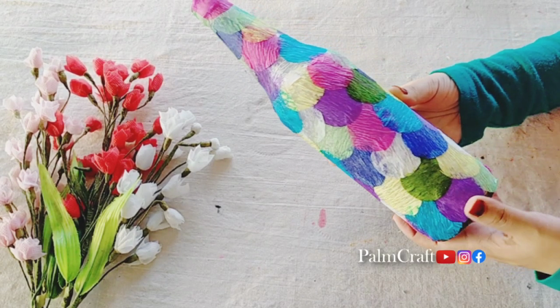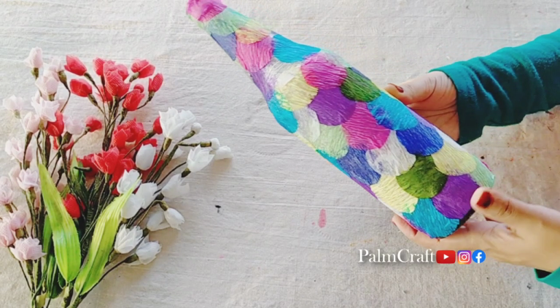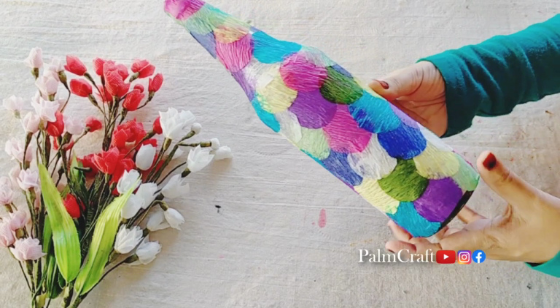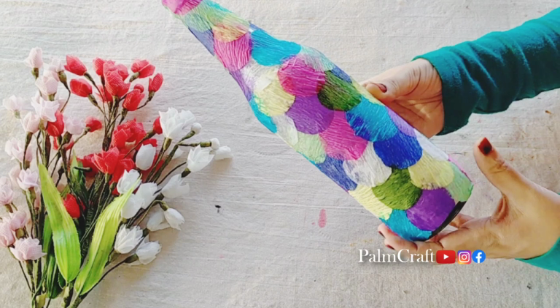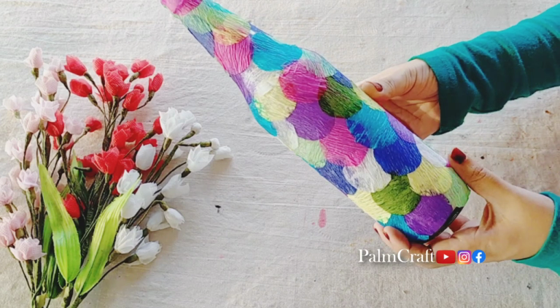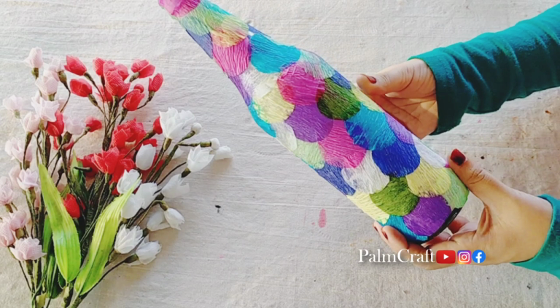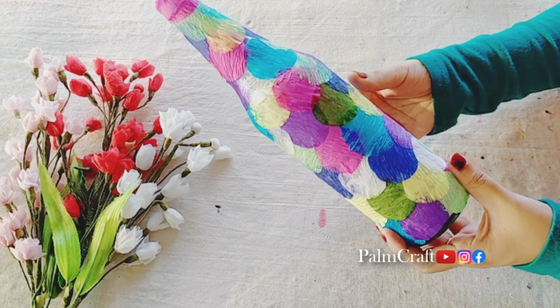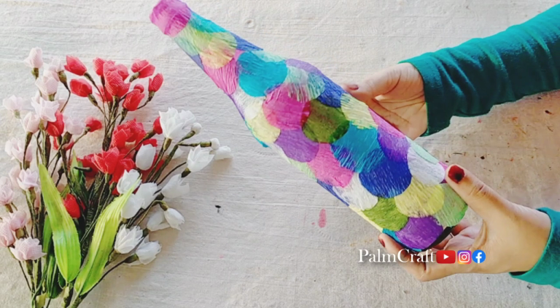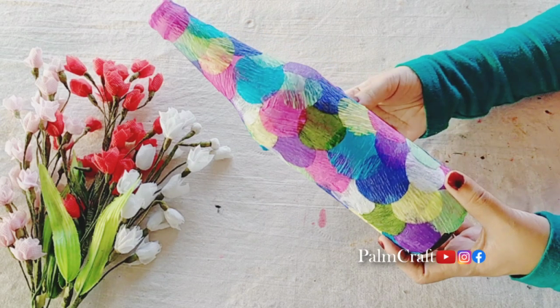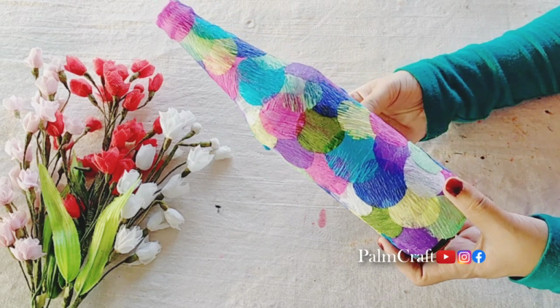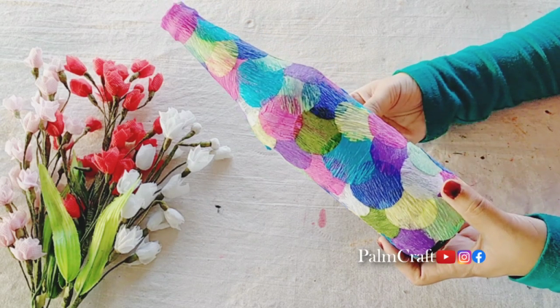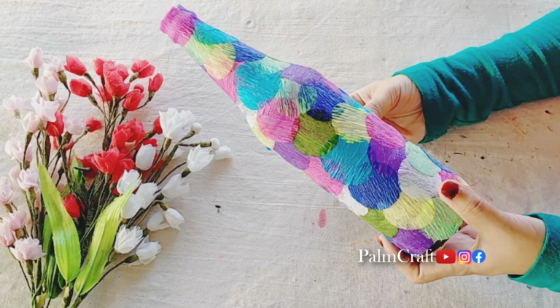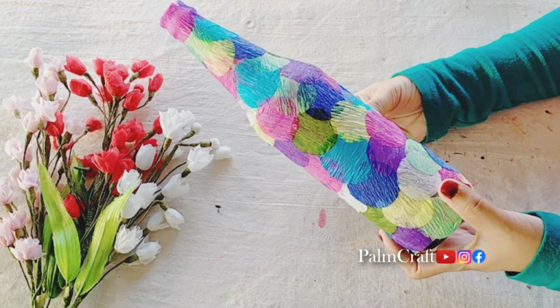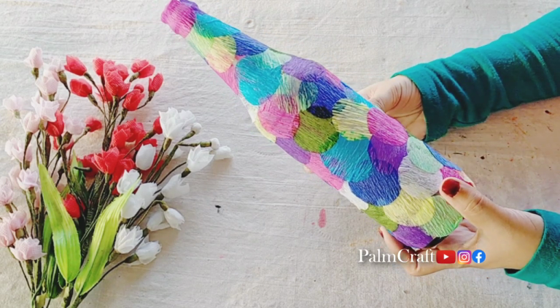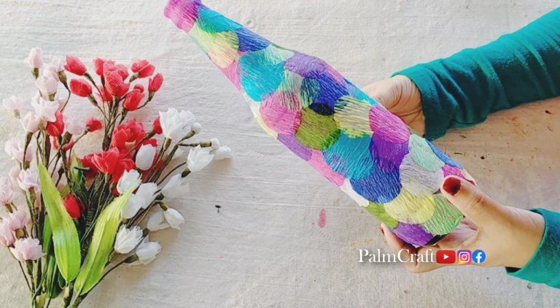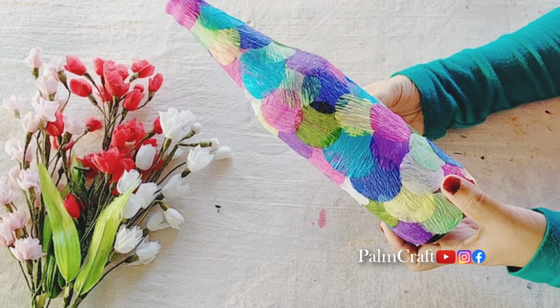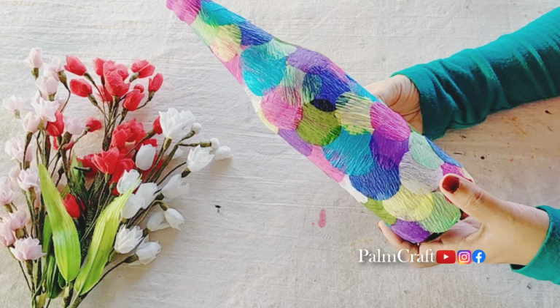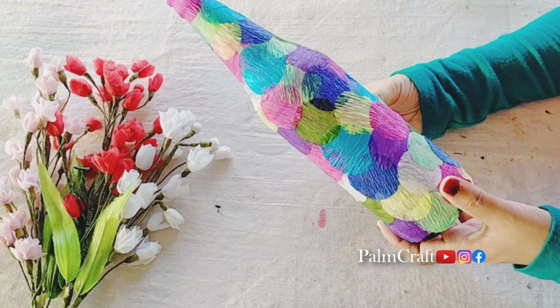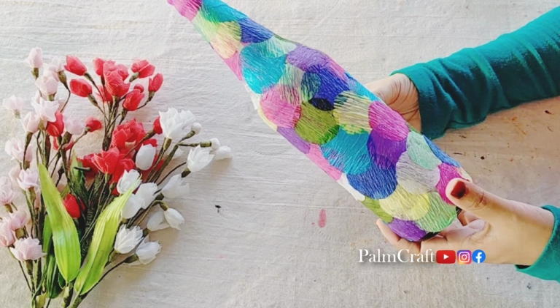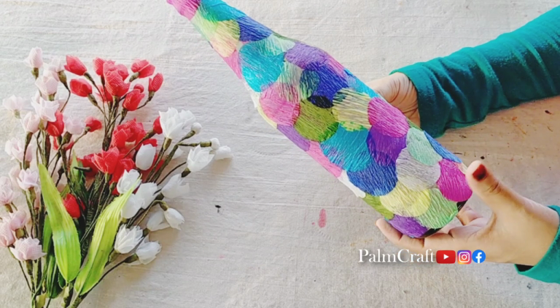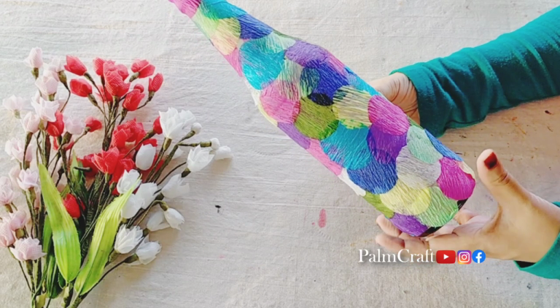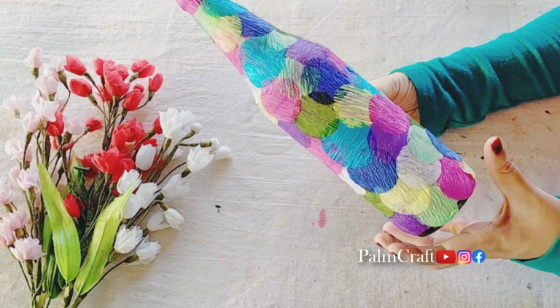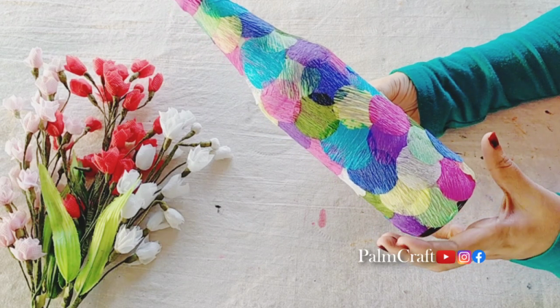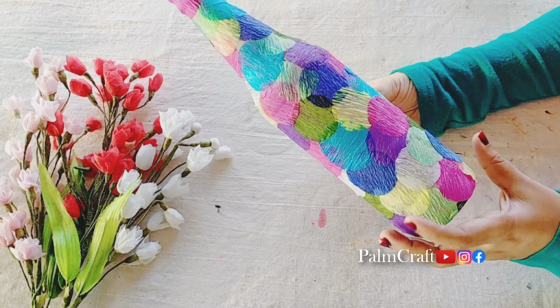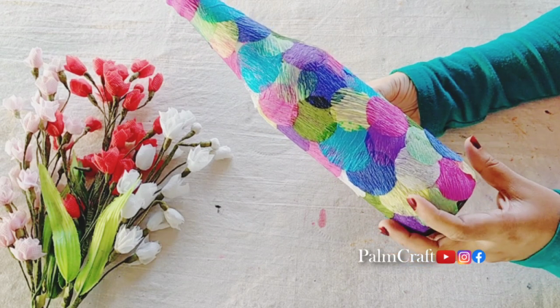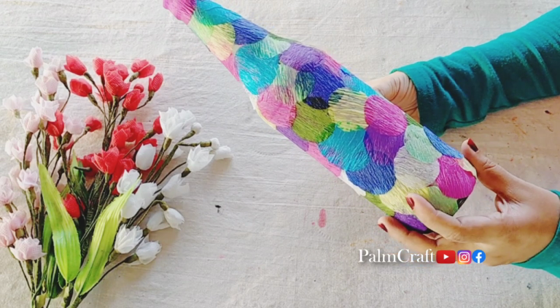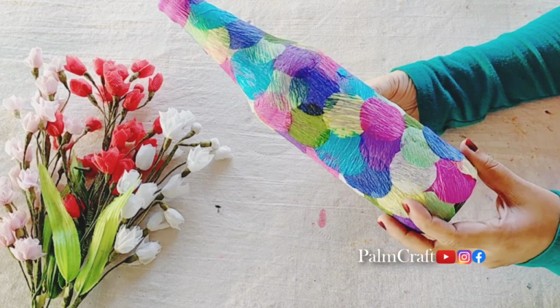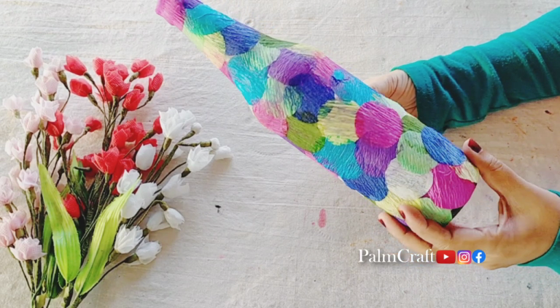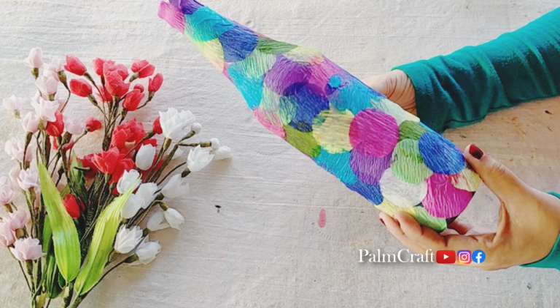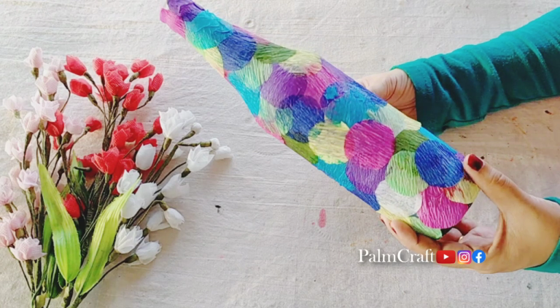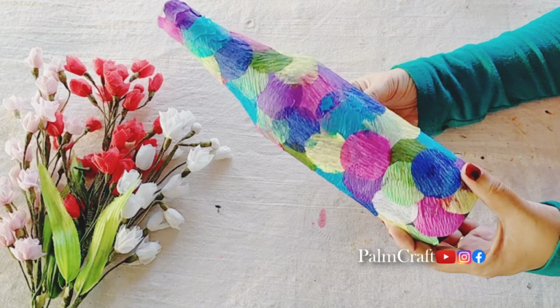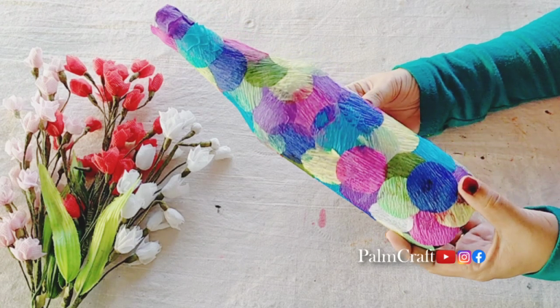I didn't want to cut on the spot — we are not going to edit this video. If you want to shoot a video, you can click on it and put a little bit in a cloud. I will be ready to edit and finish the video.